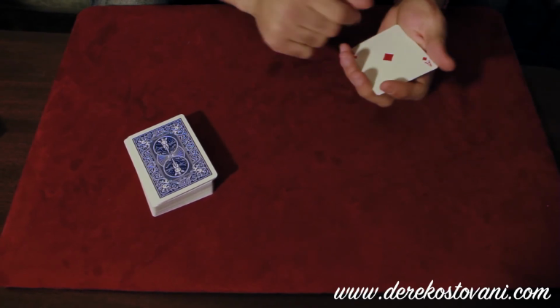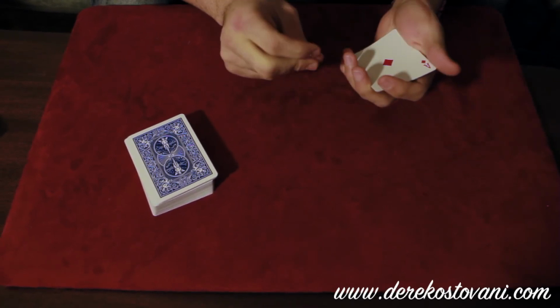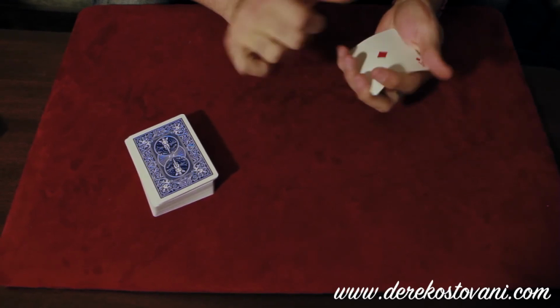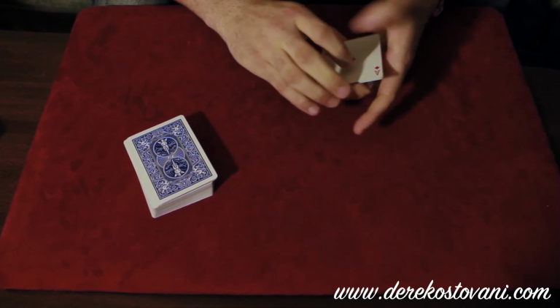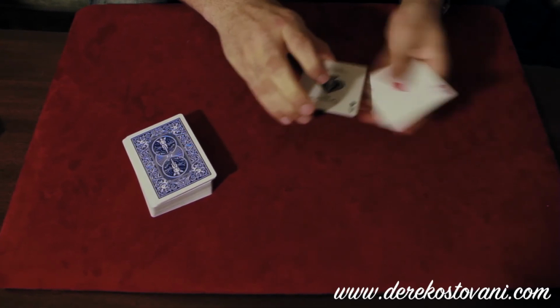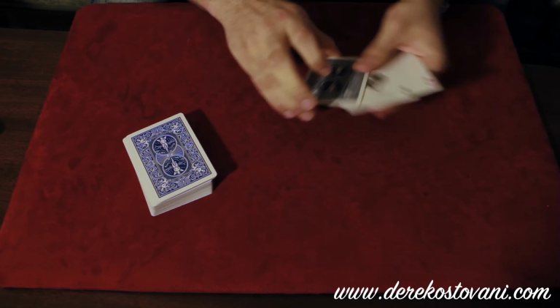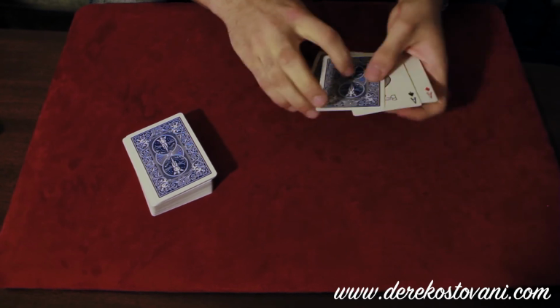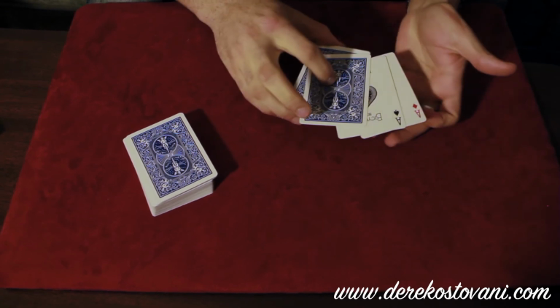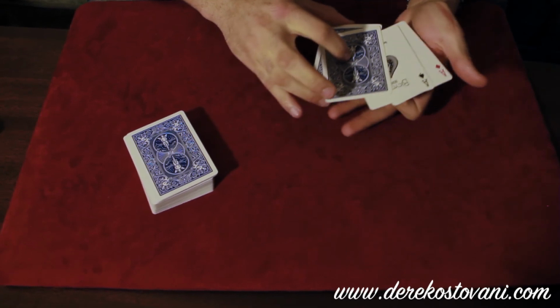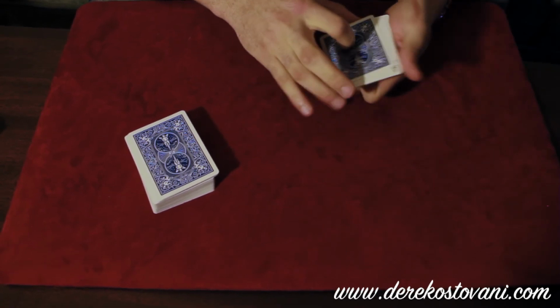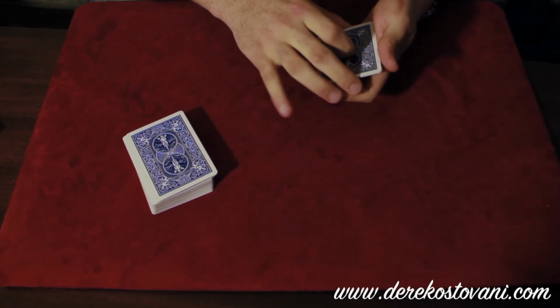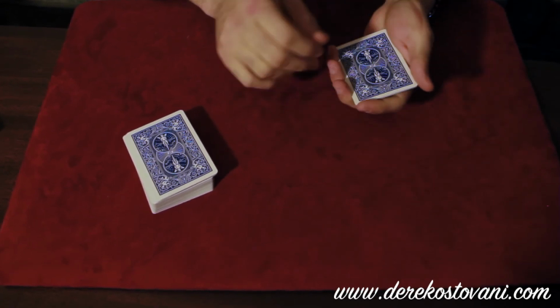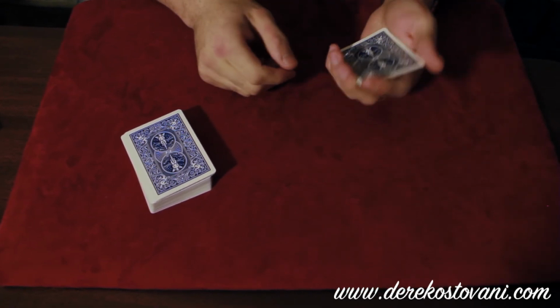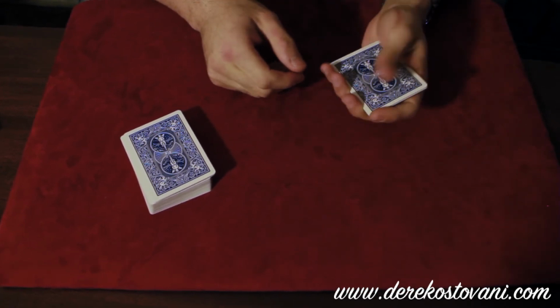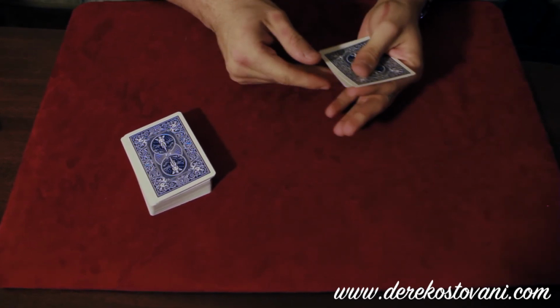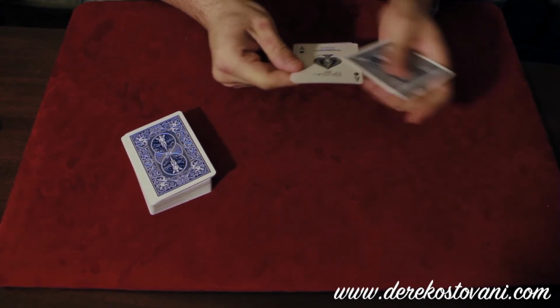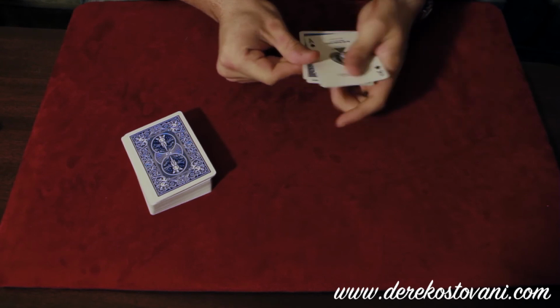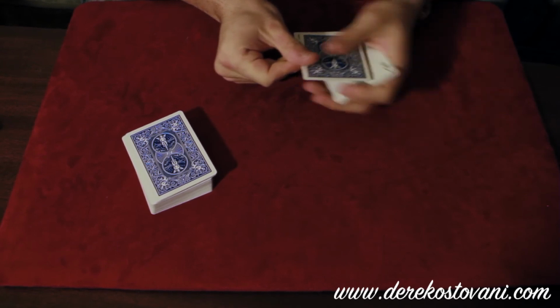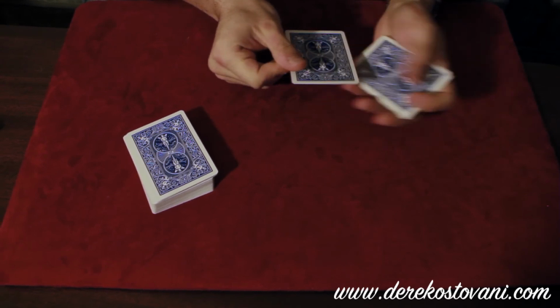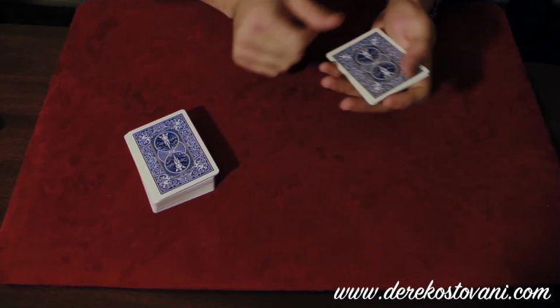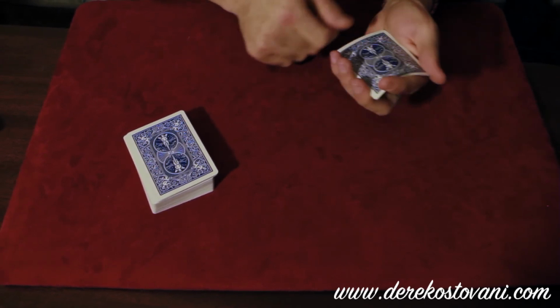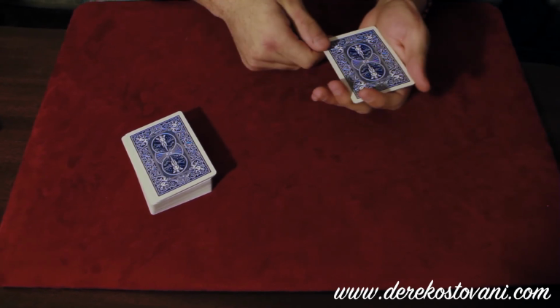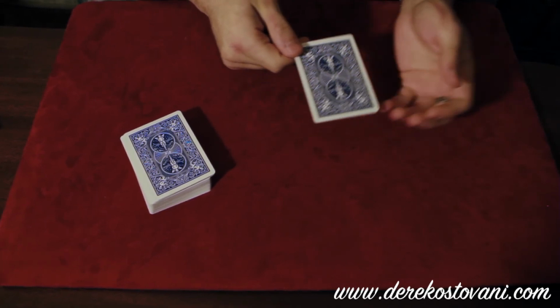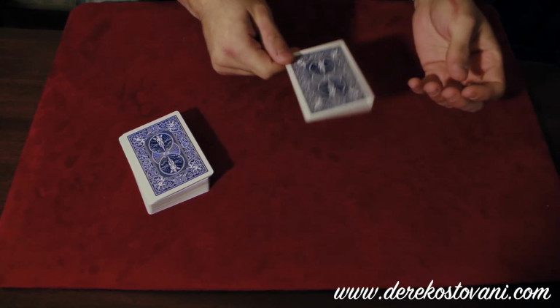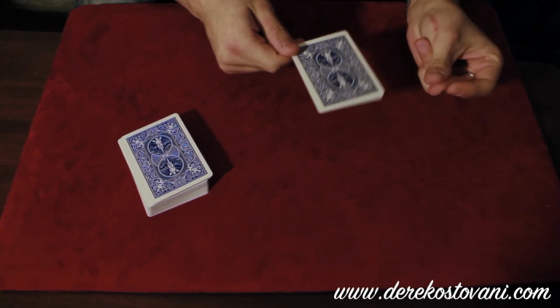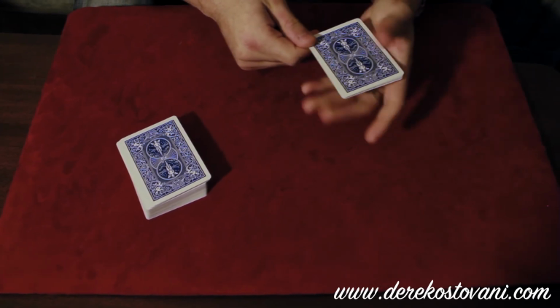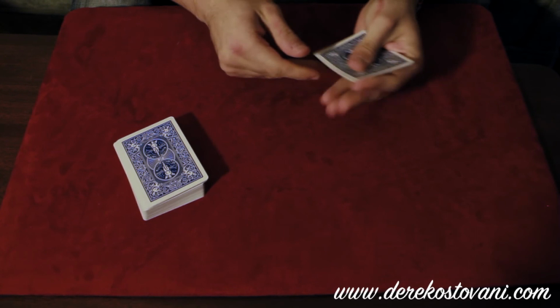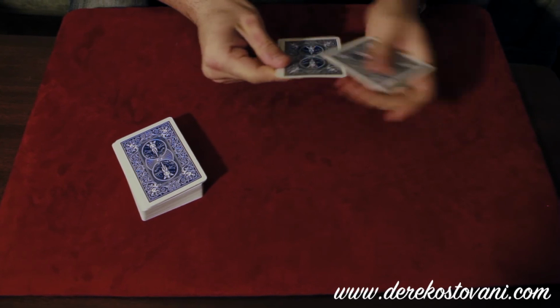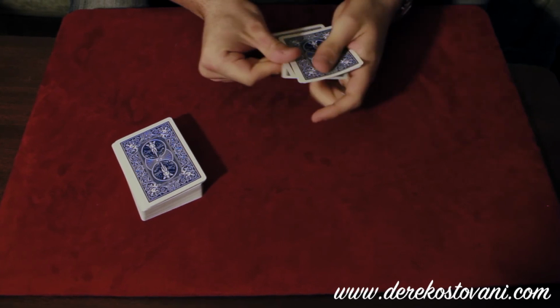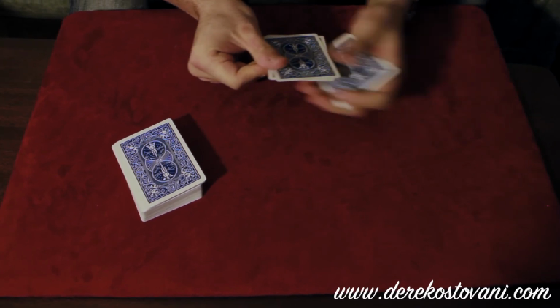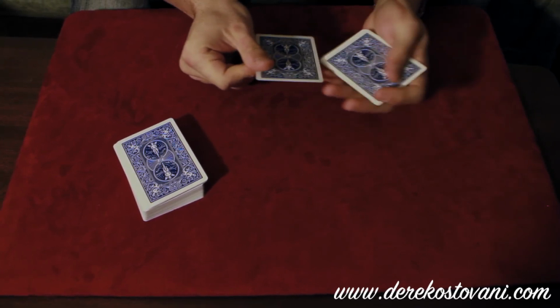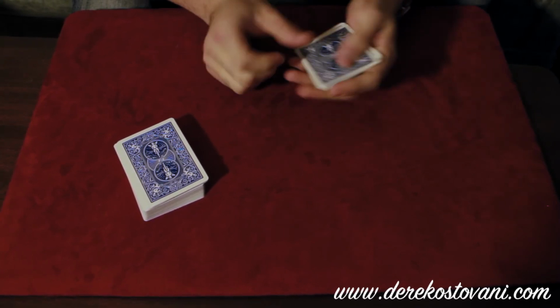Watch ace number two — ace number two goes face down as well. That's the ace of clubs. Watch the ace of diamonds — a little bit of a throw up low. There goes the ace of diamonds. One more to go, the ace of spades — just a bit of a wiggle. And all four aces turn face down.